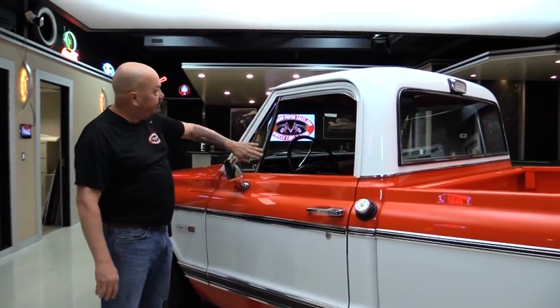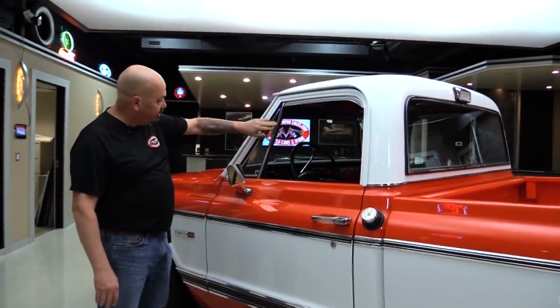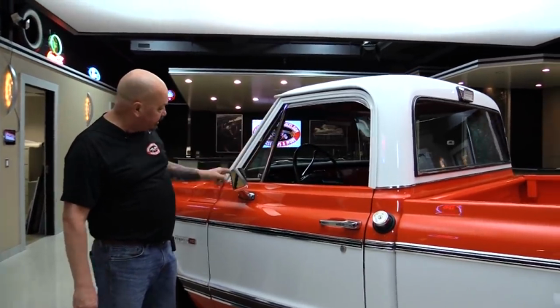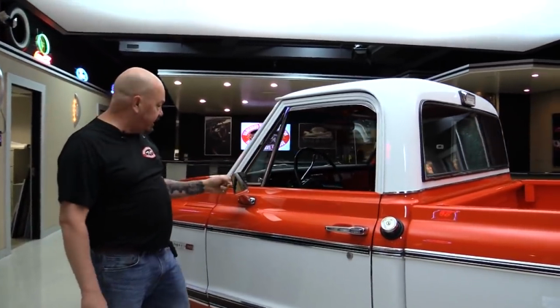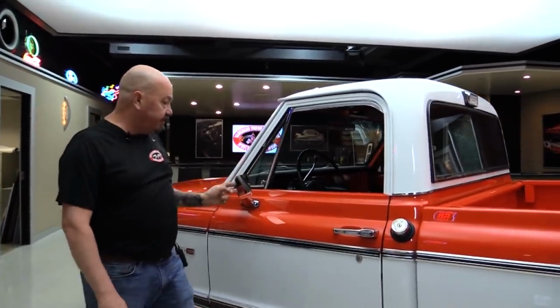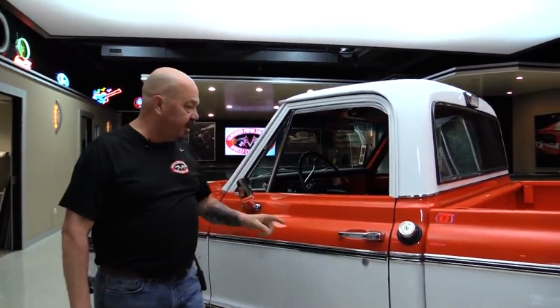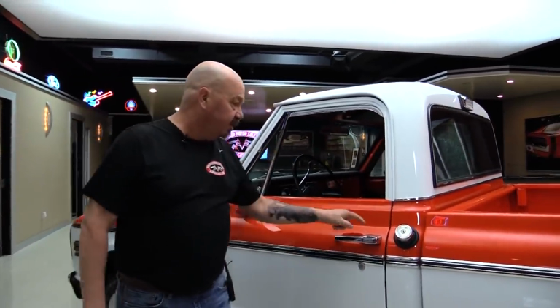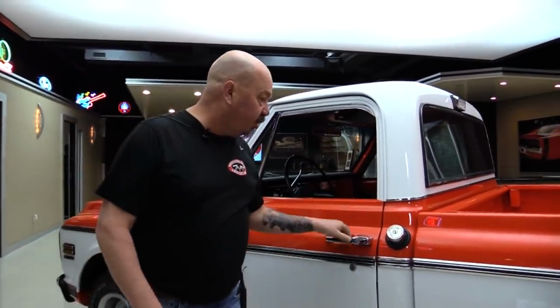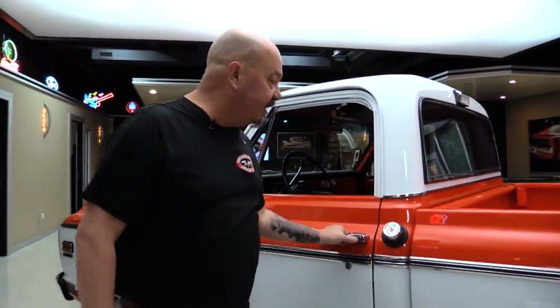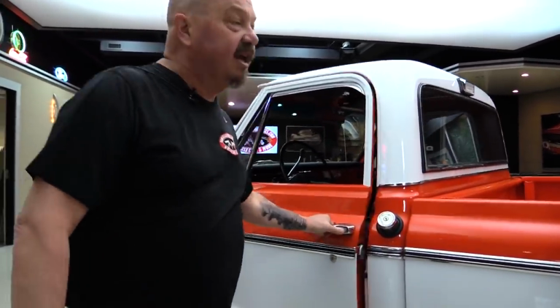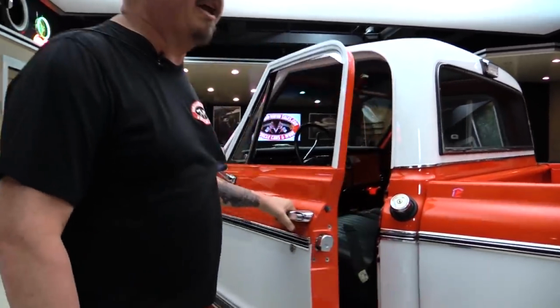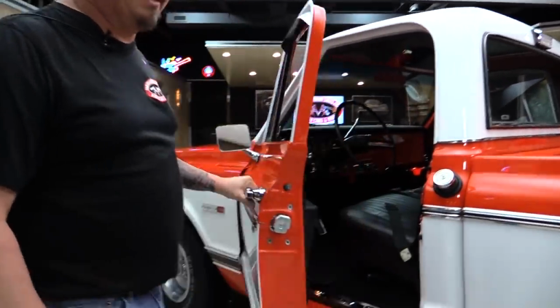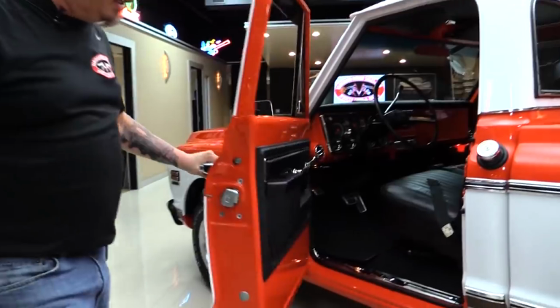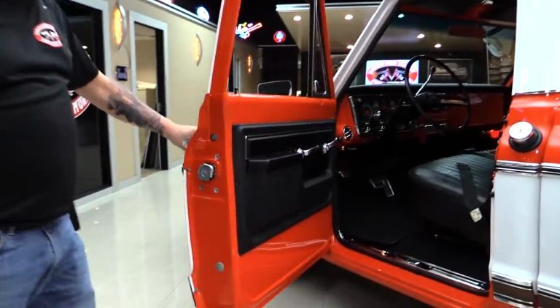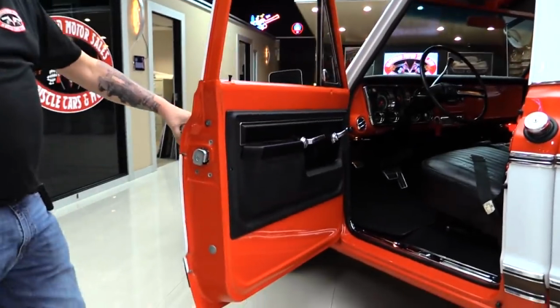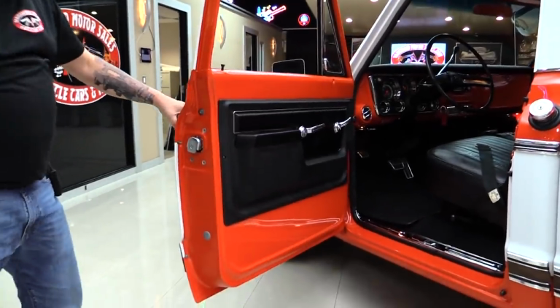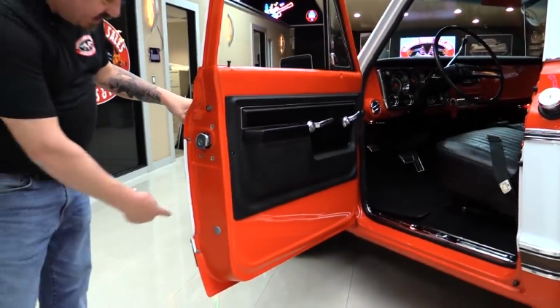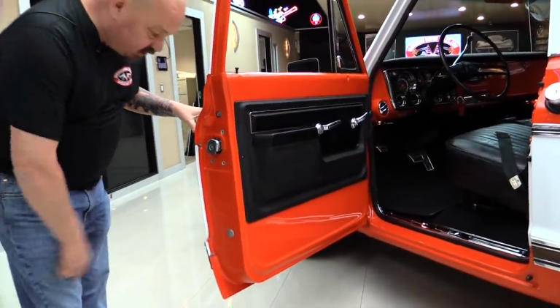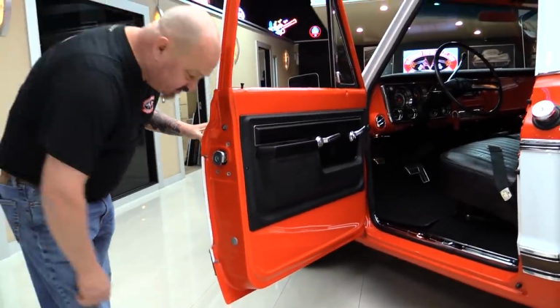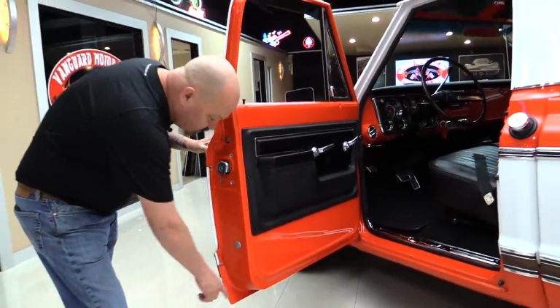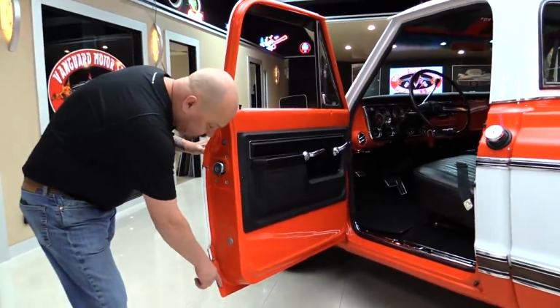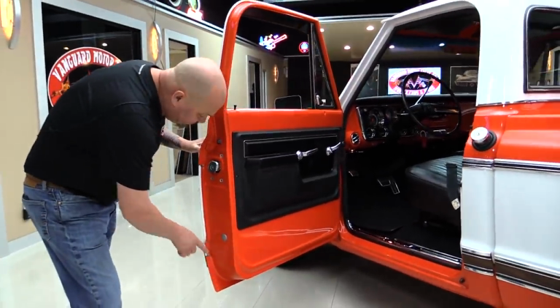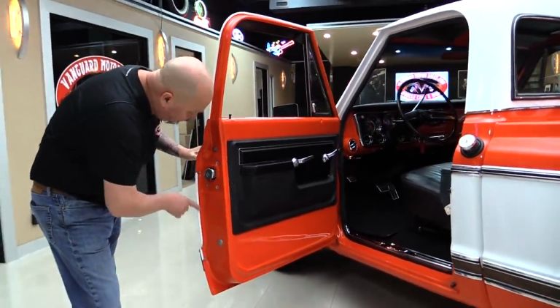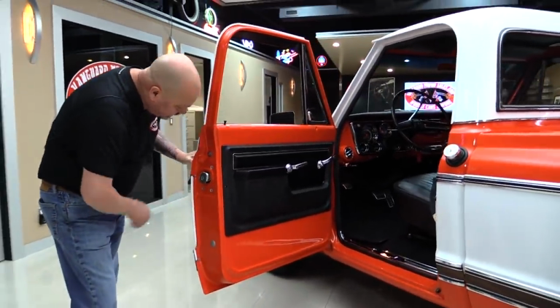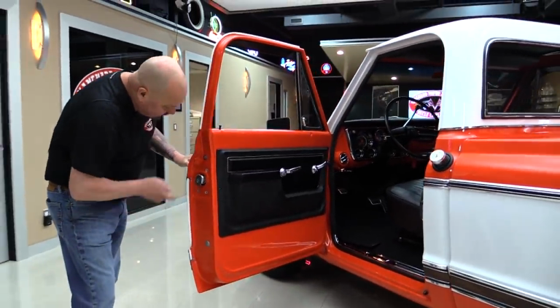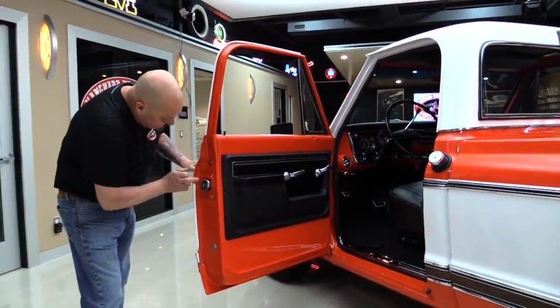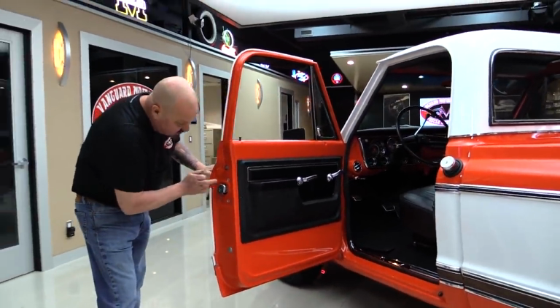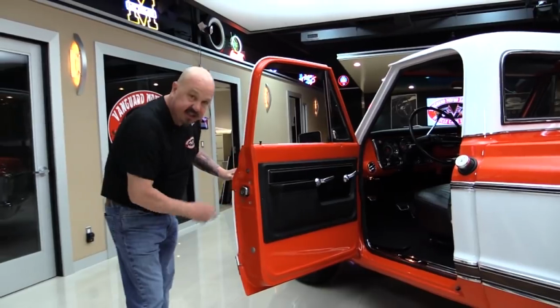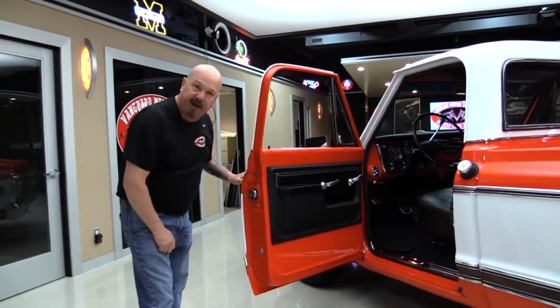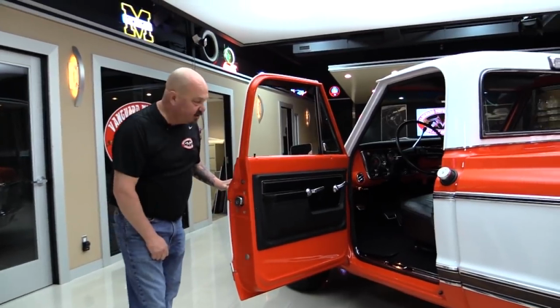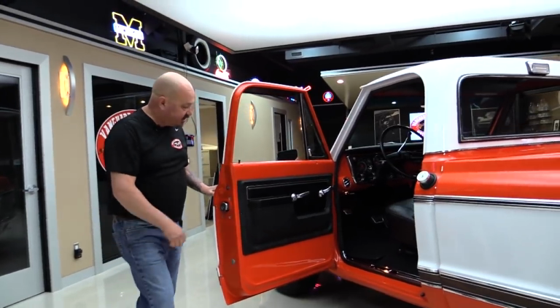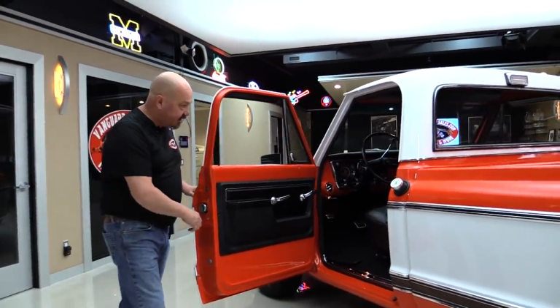All the stainless around the windshield looks good. The vent window looks good, the mirror, door handle — look how nice and easy that door opens. And look at these door jambs, all painted up nice. You can see it's got a brand new latch in it.